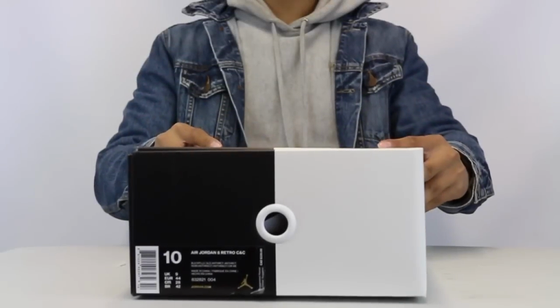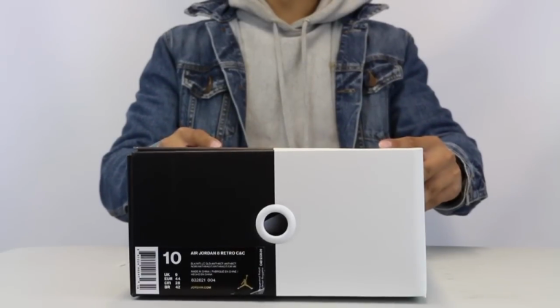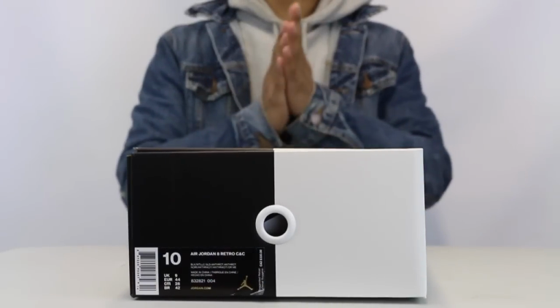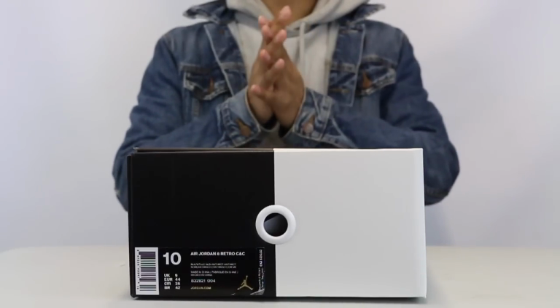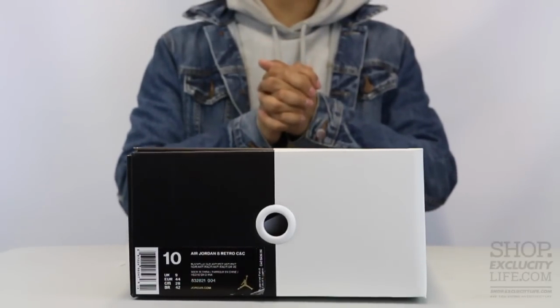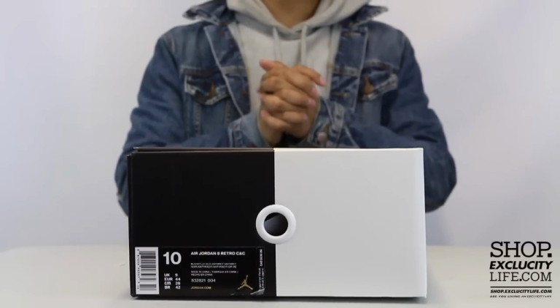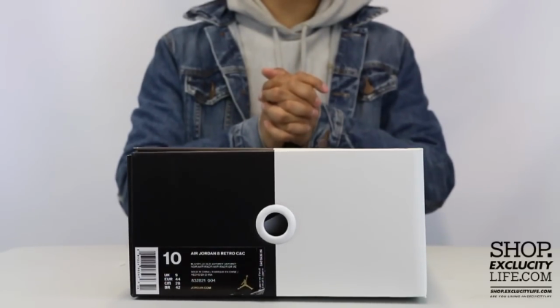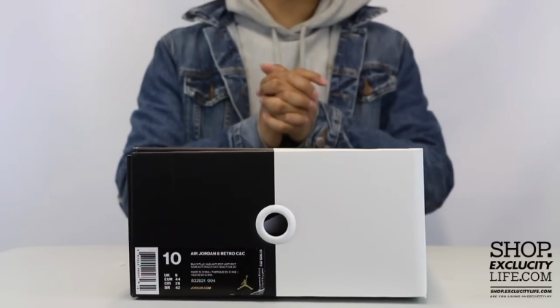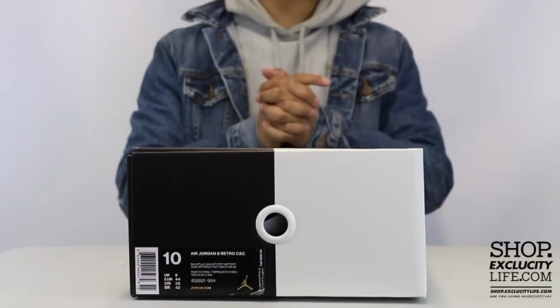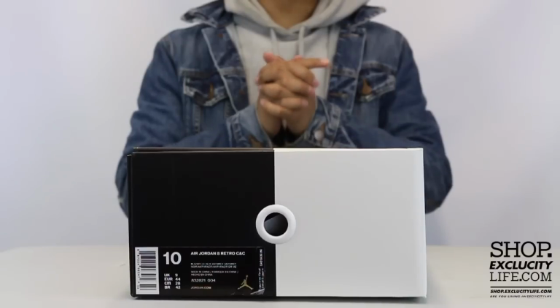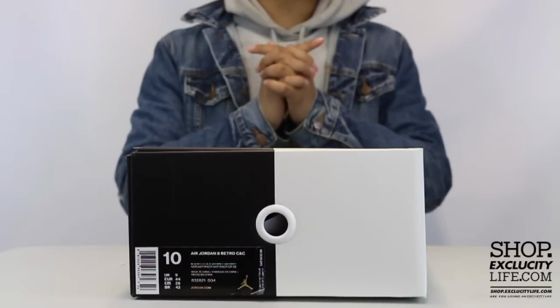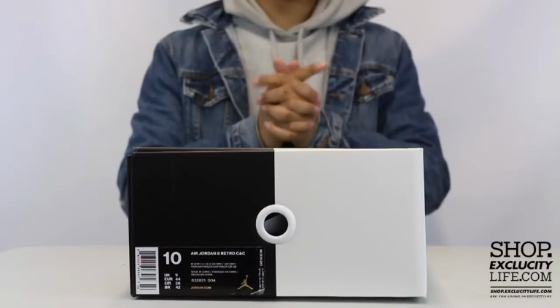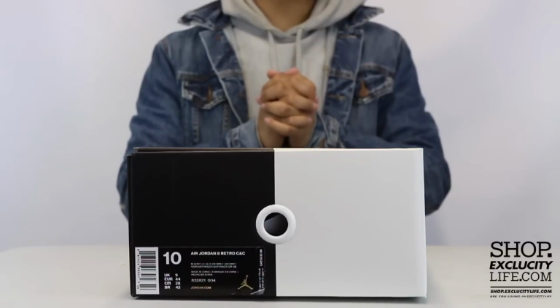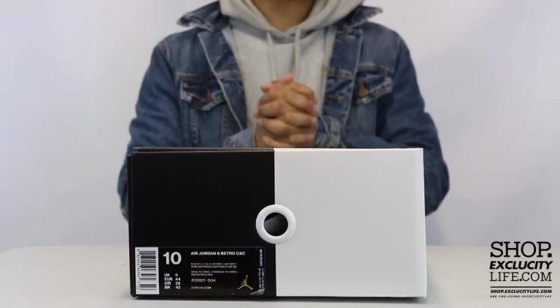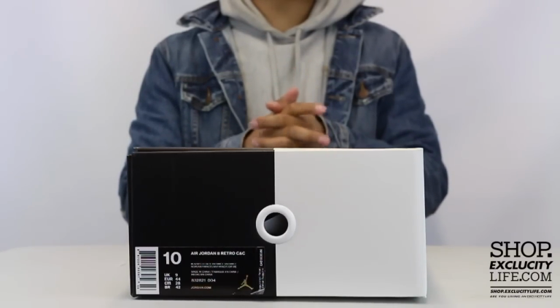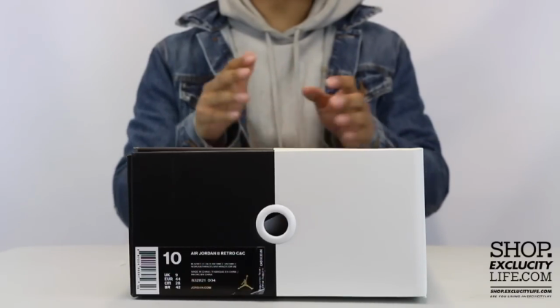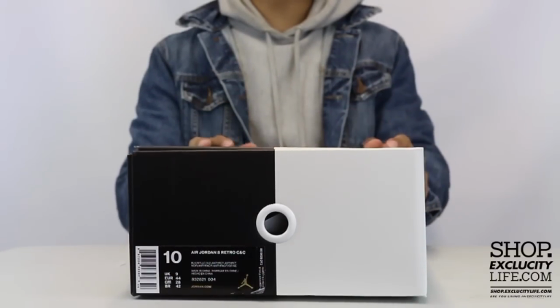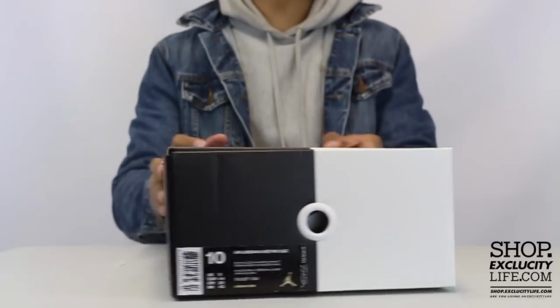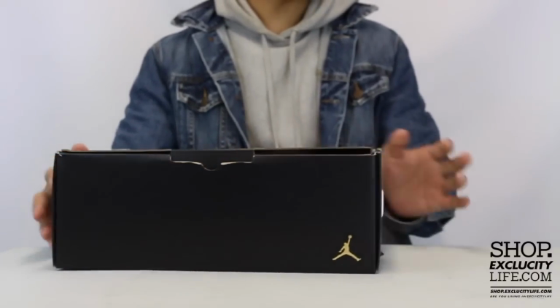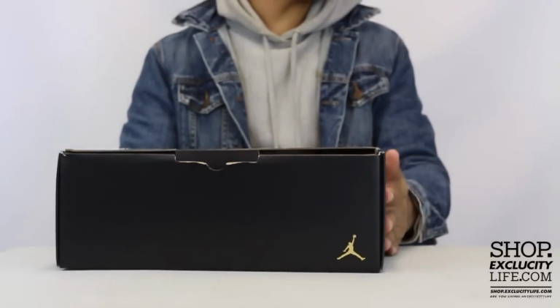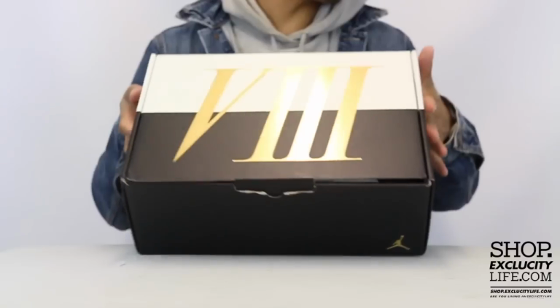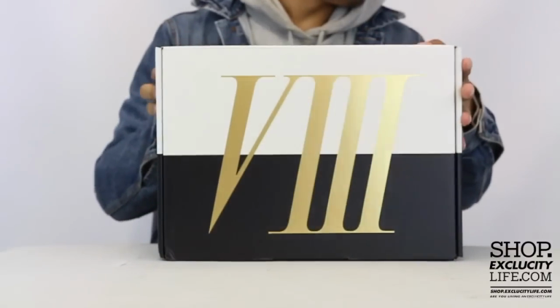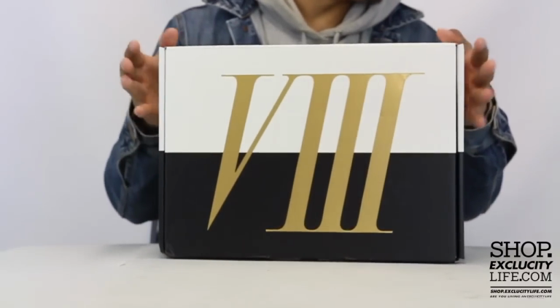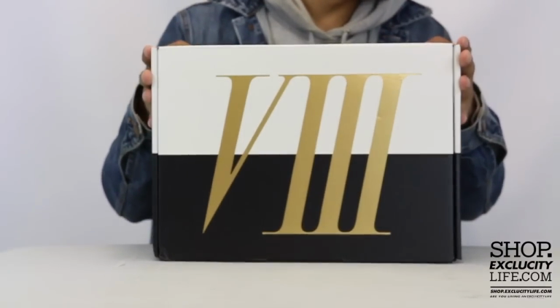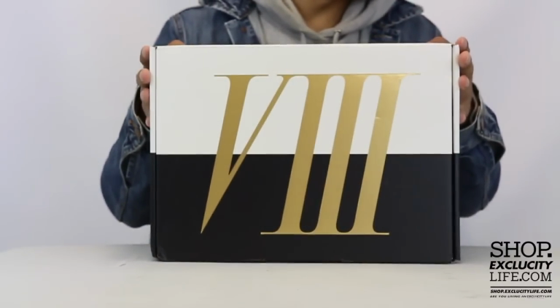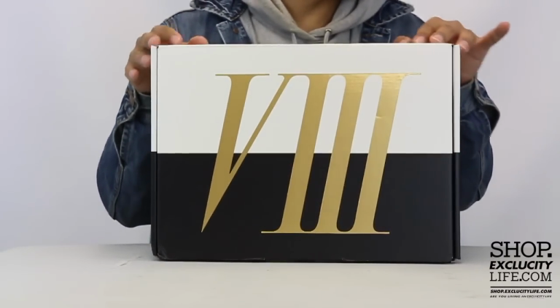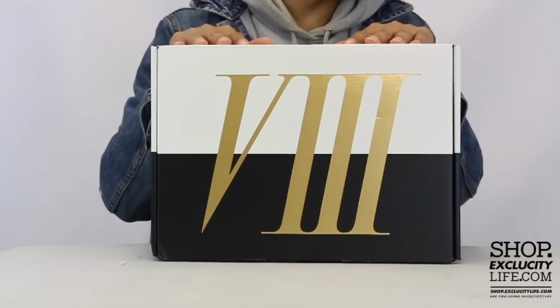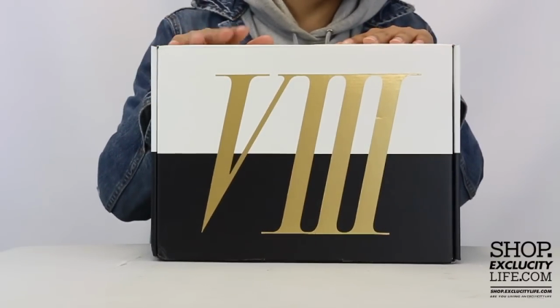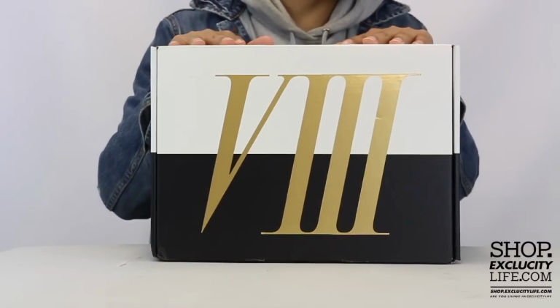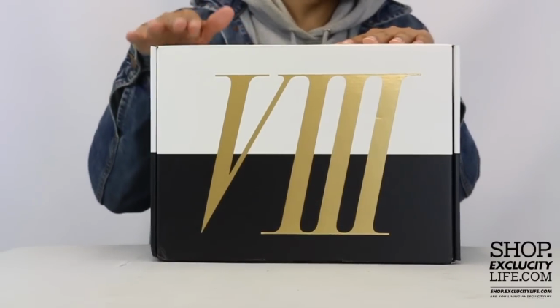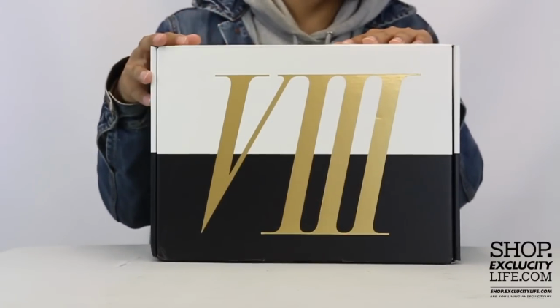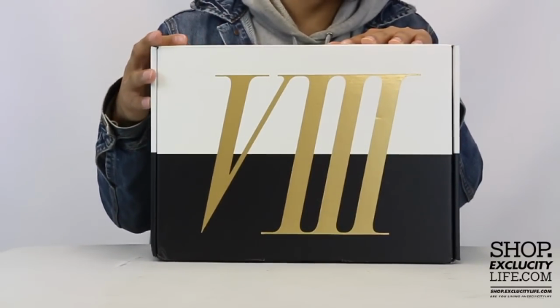What up y'all? Texas City coming to you with another unboxing video. We got the Air Jordan 8s for you guys. This is part of the cigar and champagne pack. This colorway is the black metallic gold and anthracite colorway.